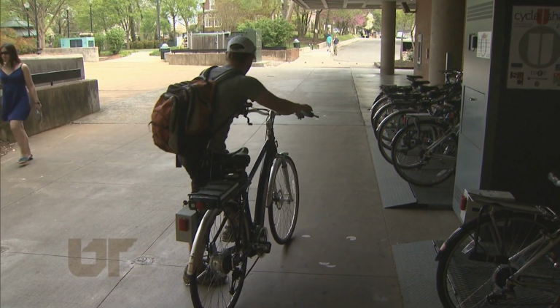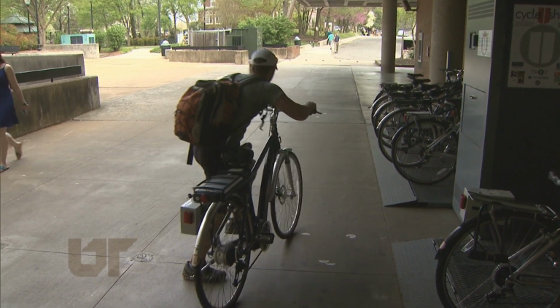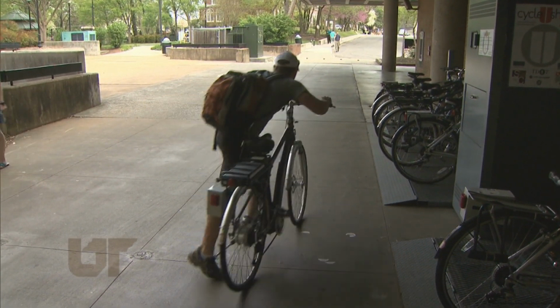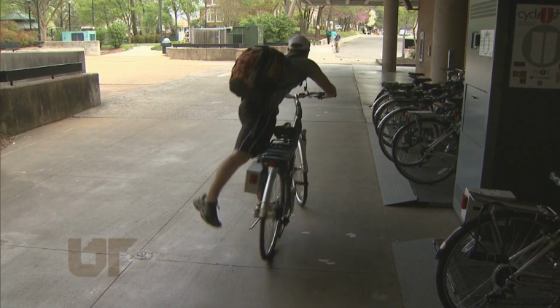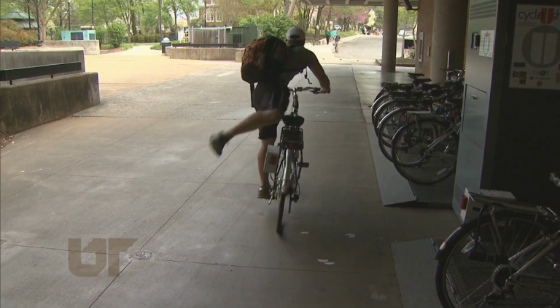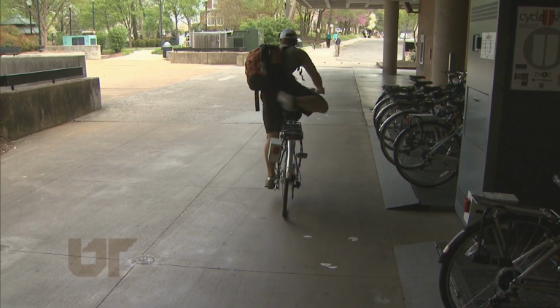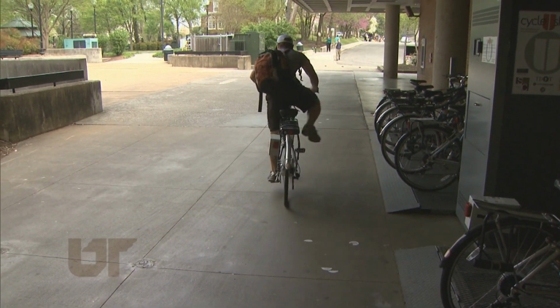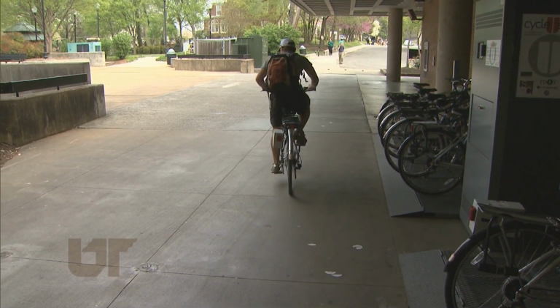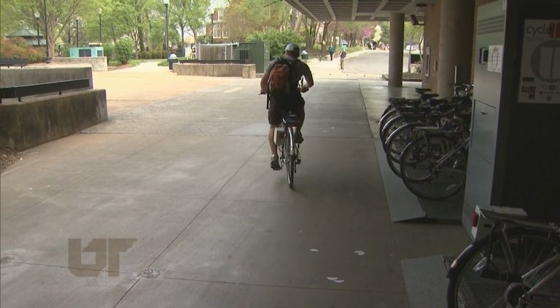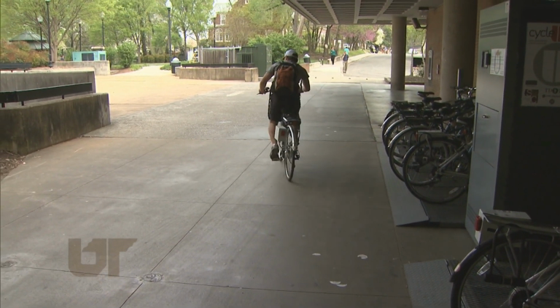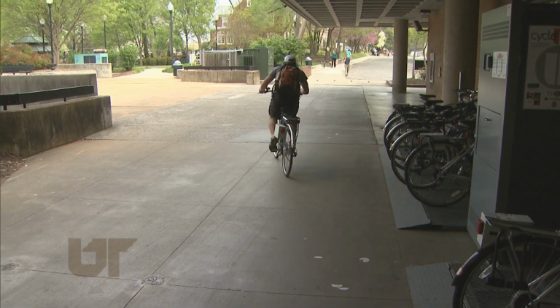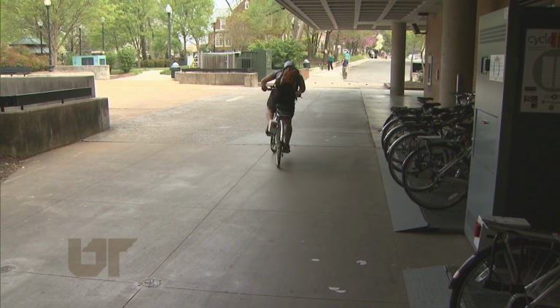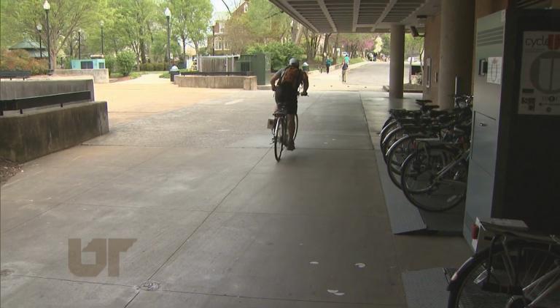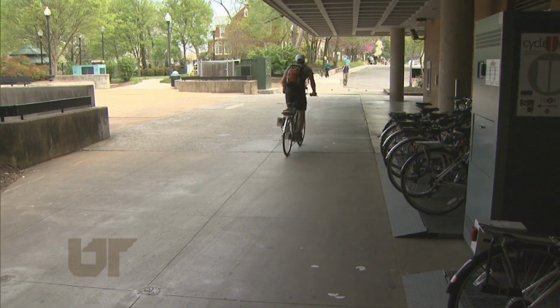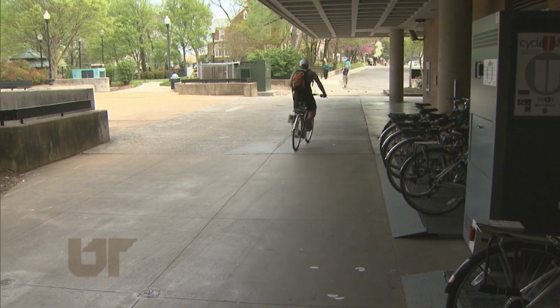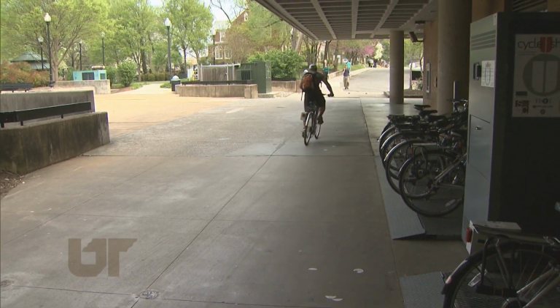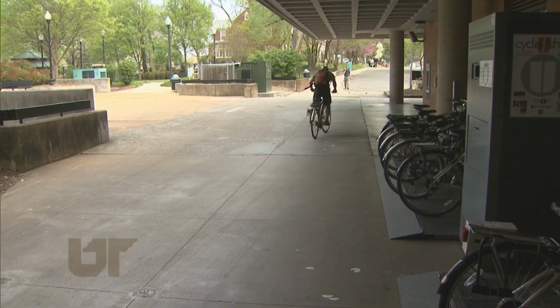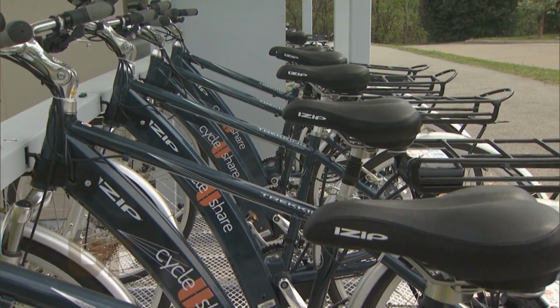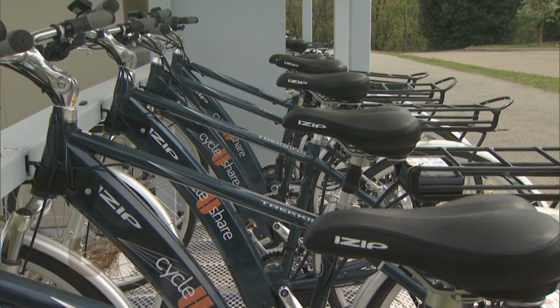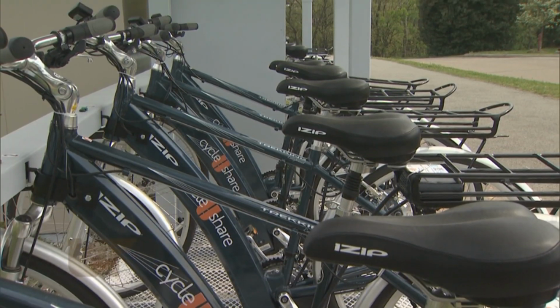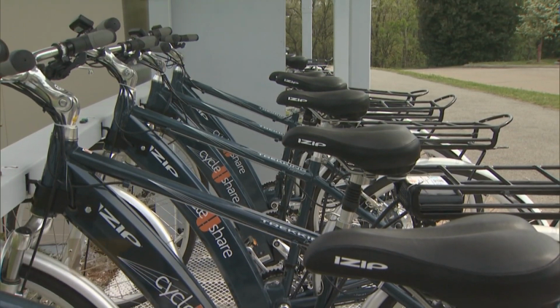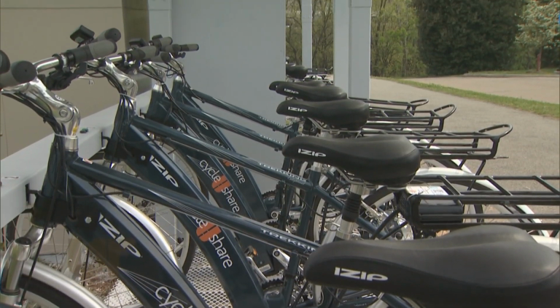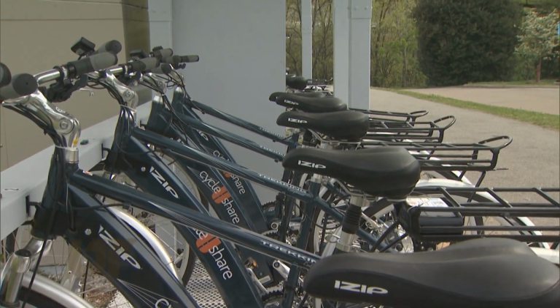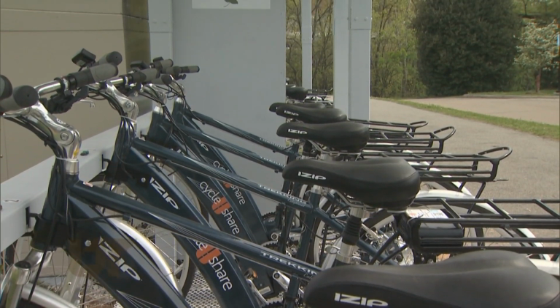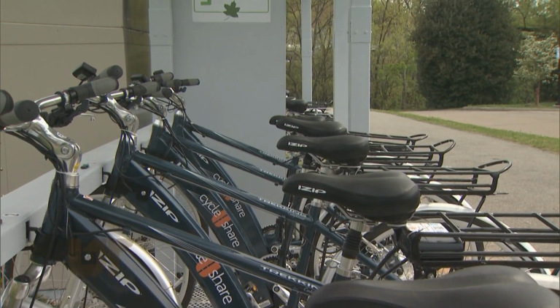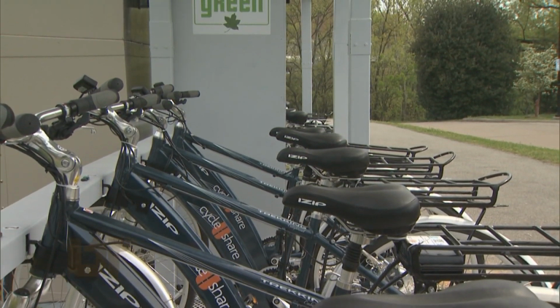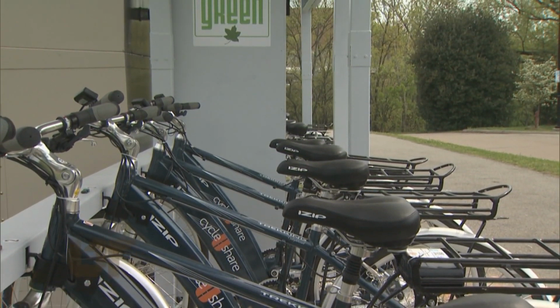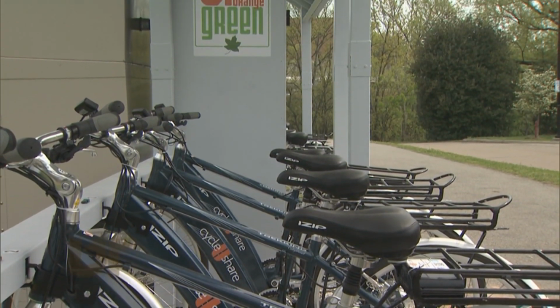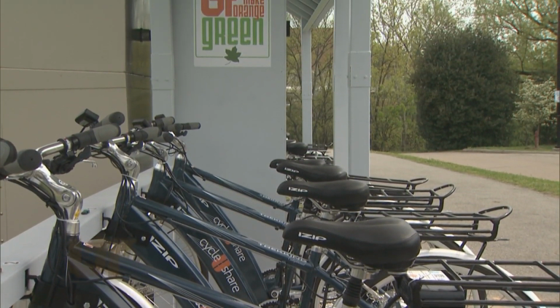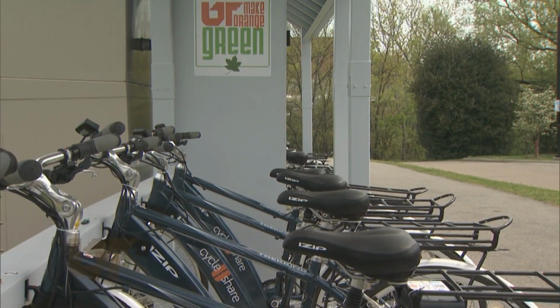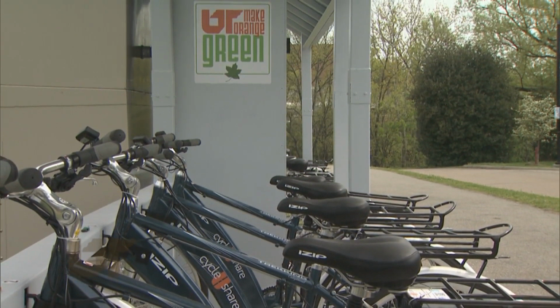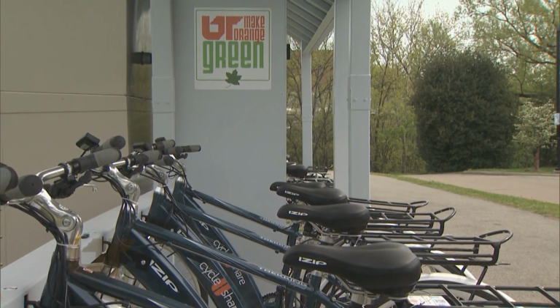According to Cherry, electric bikes also overcome air quality and environmental health issues by displacing other more polluting modes of transportation.